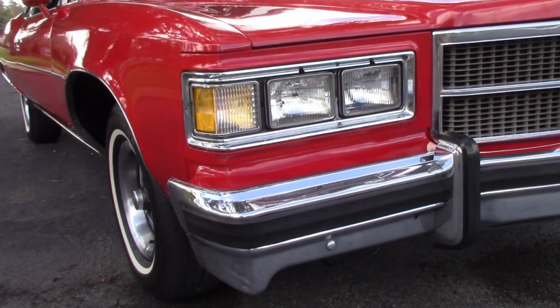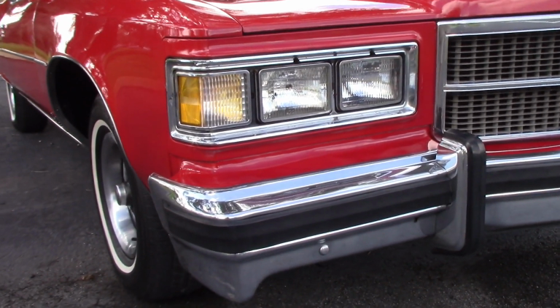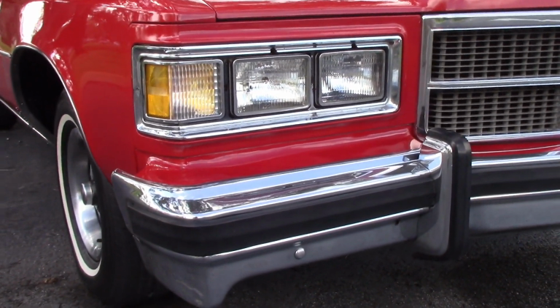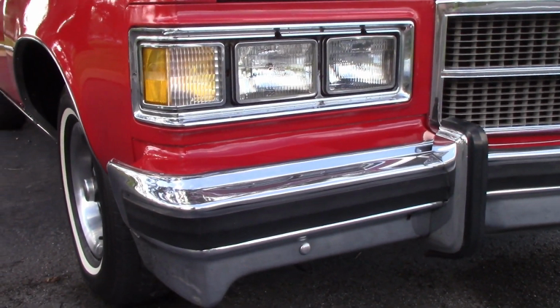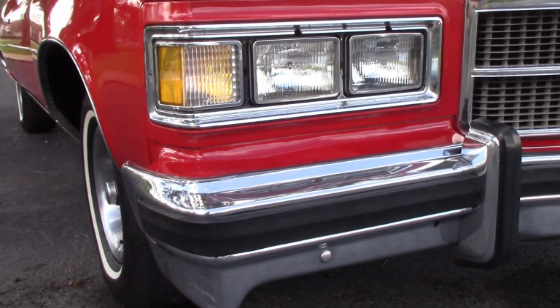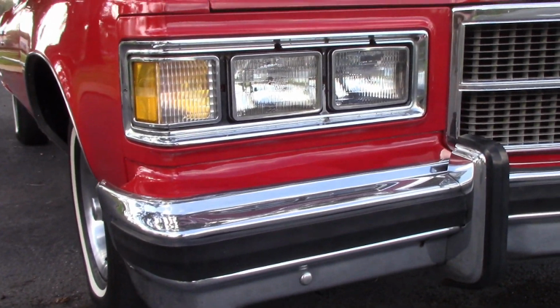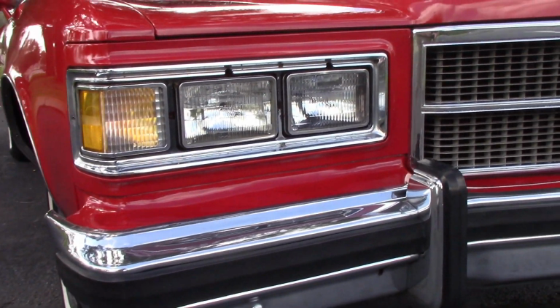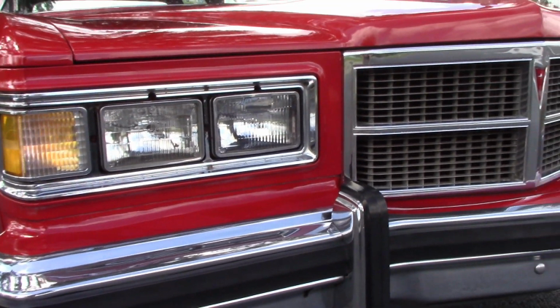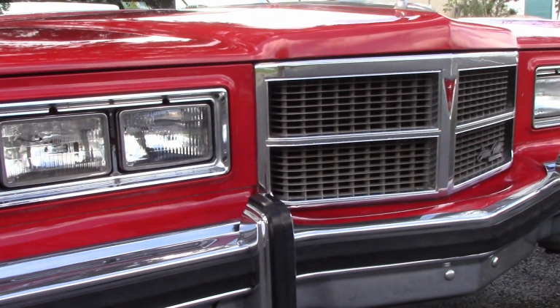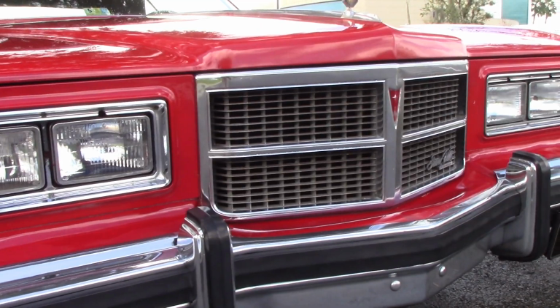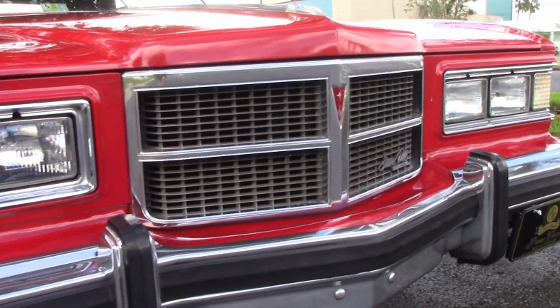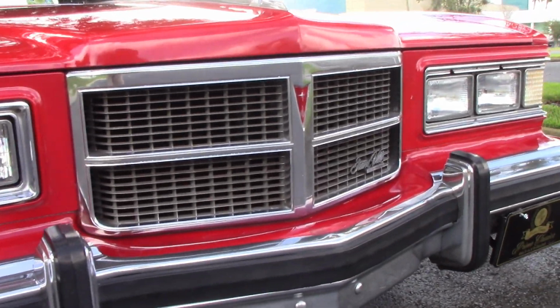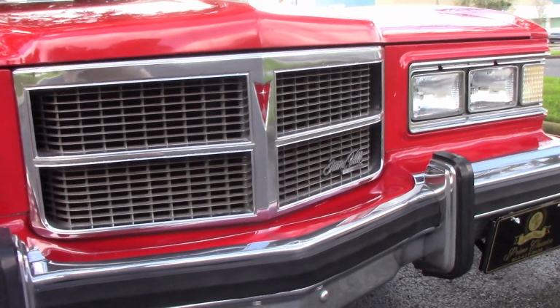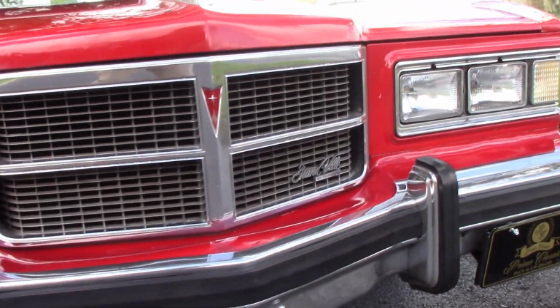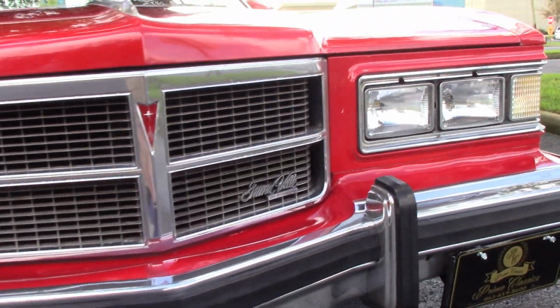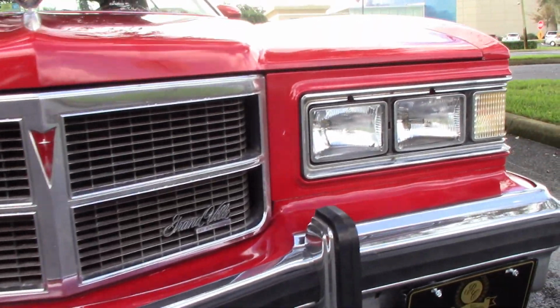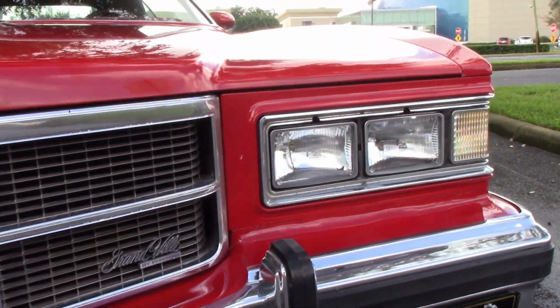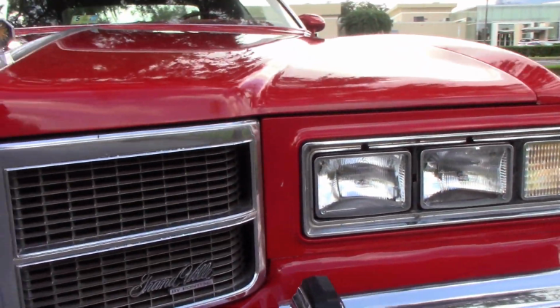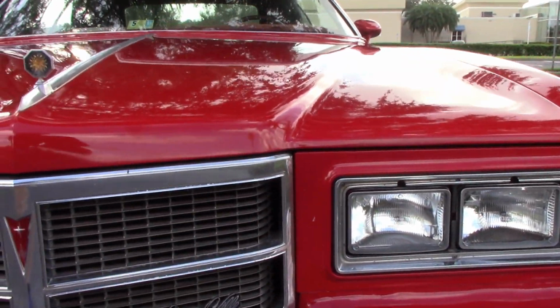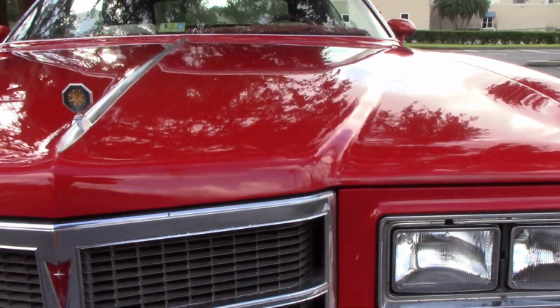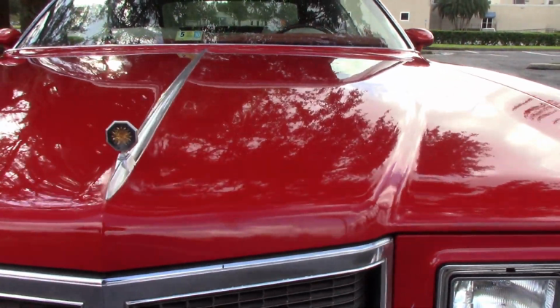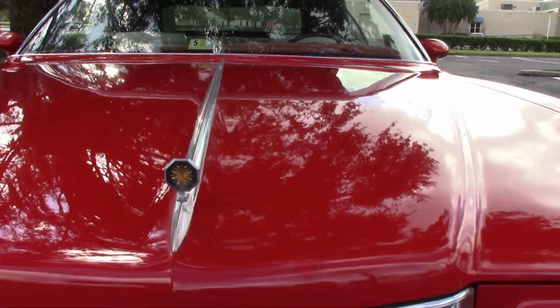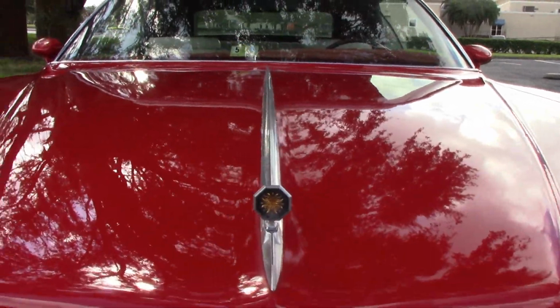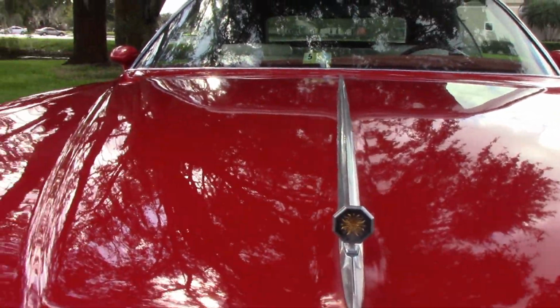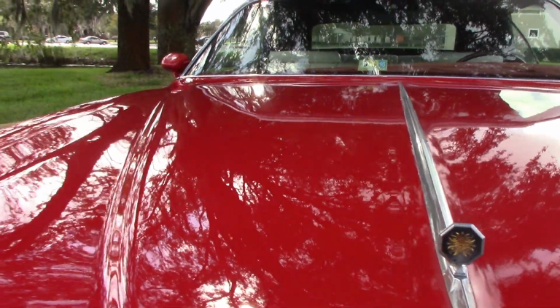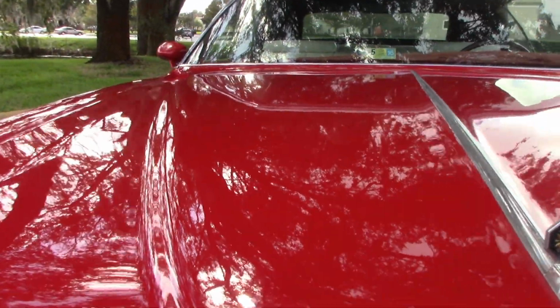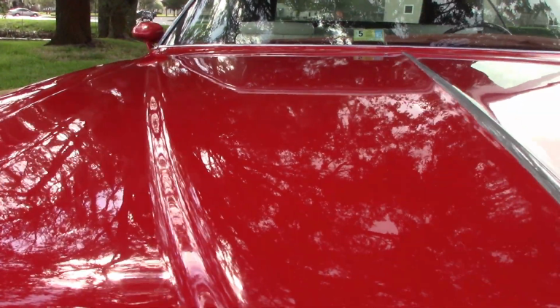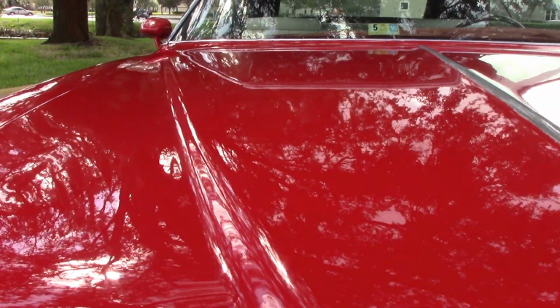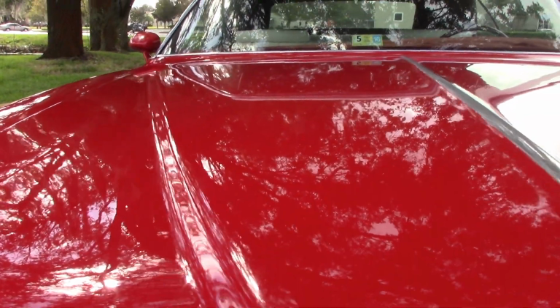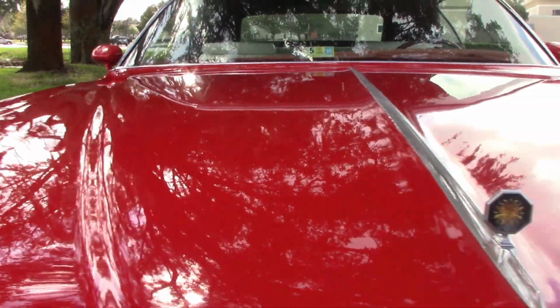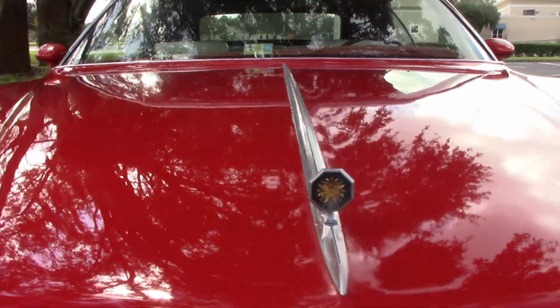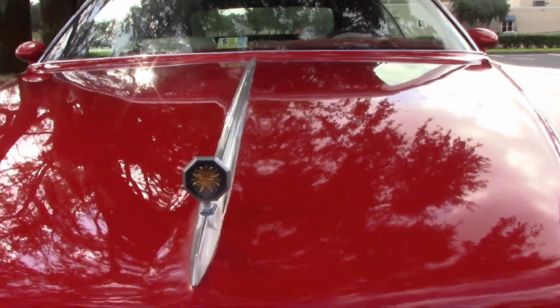You can see the chrome and bright work up front look amazing. This car only has 69,000 original miles — absolutely gorgeous. Power windows. You can see the paint on the hood looks great, beautiful shine and reflection.